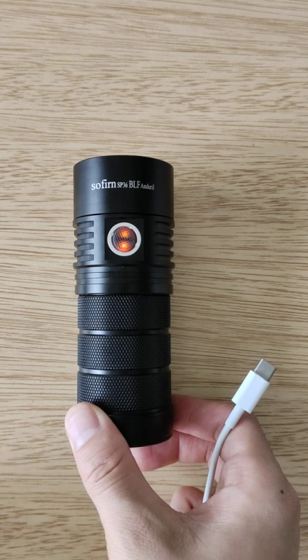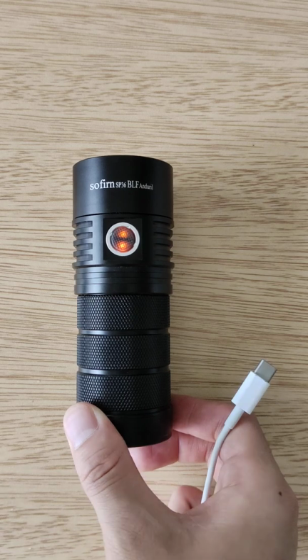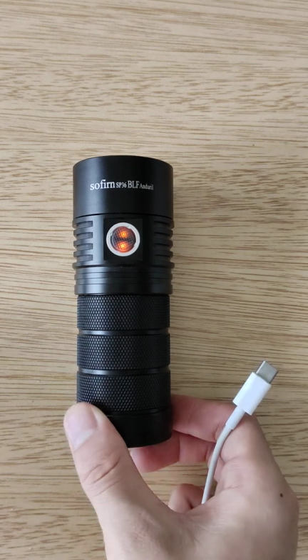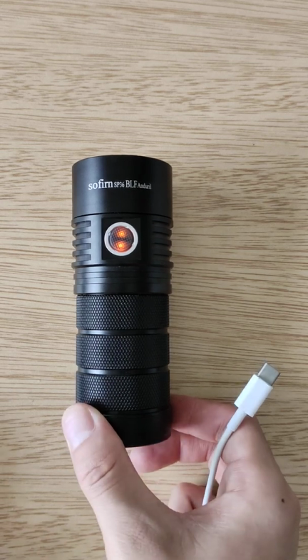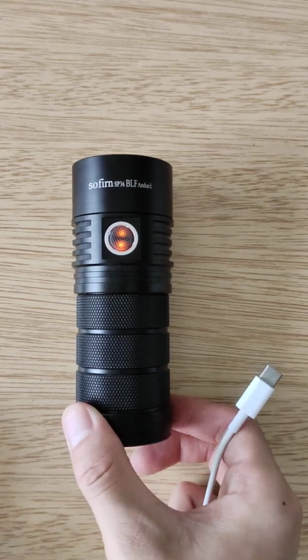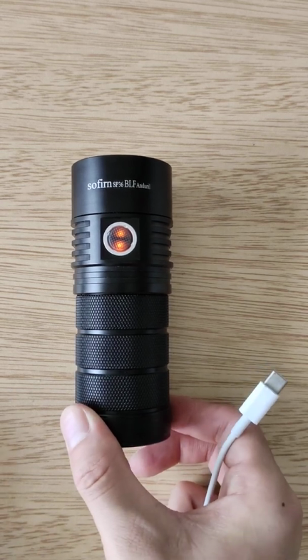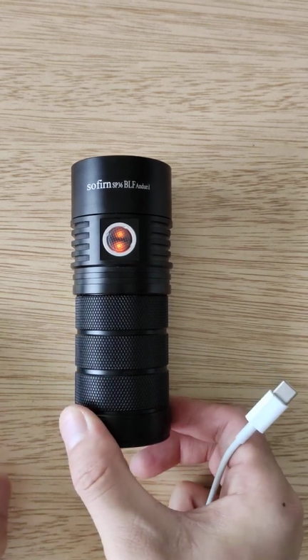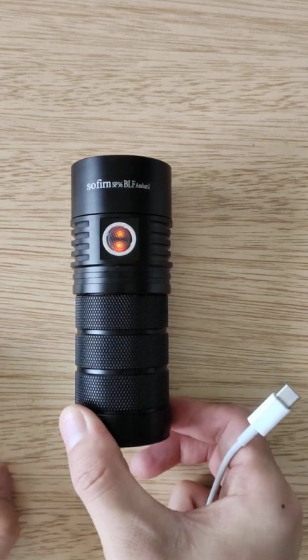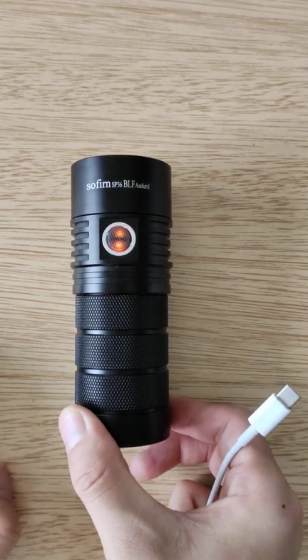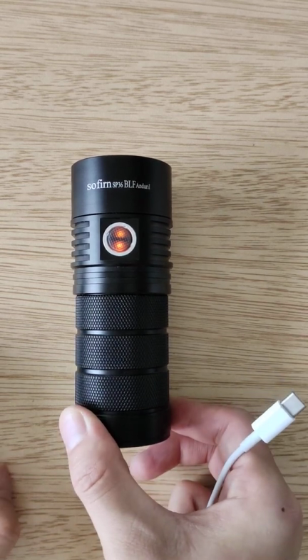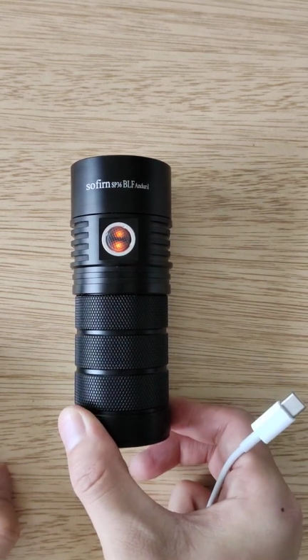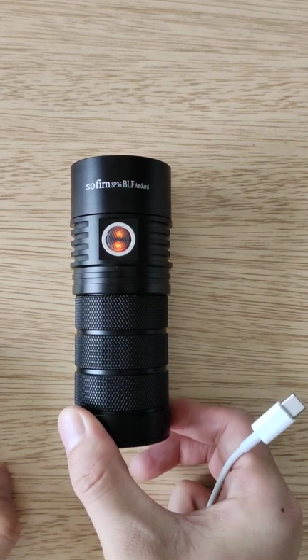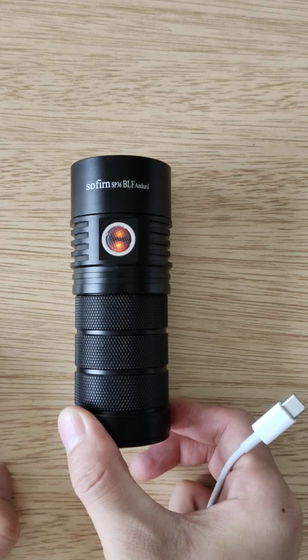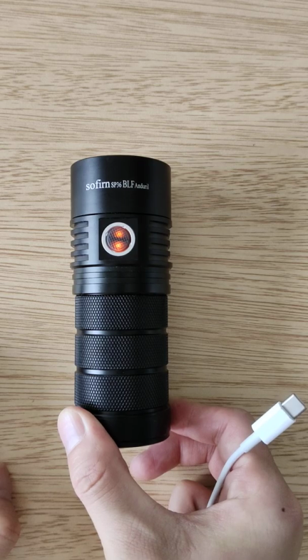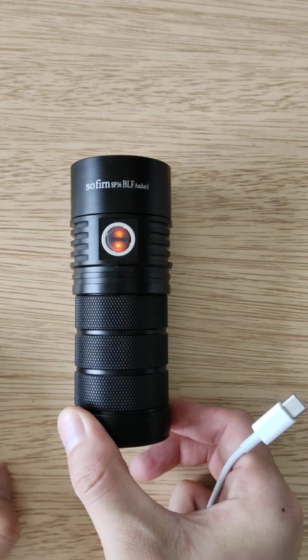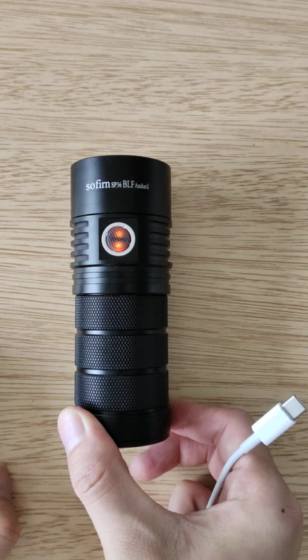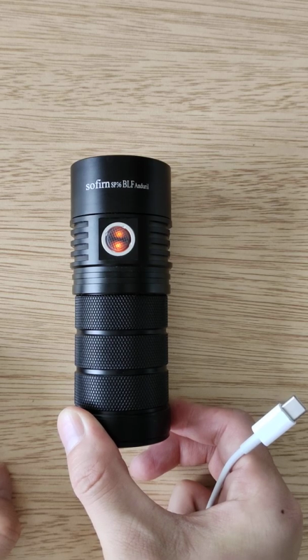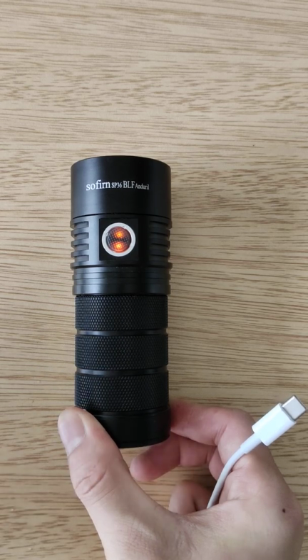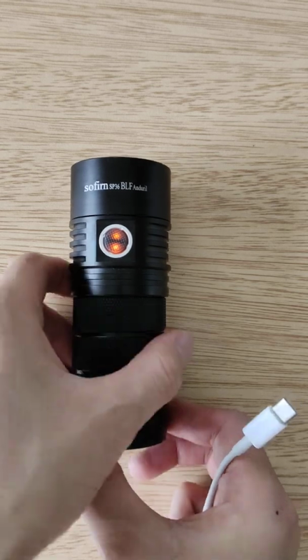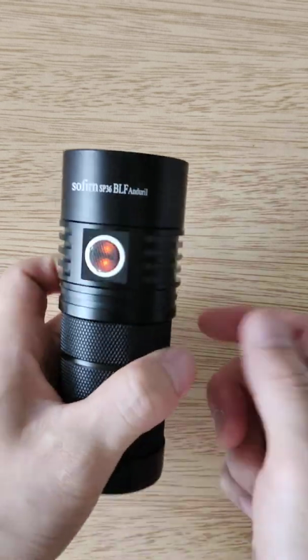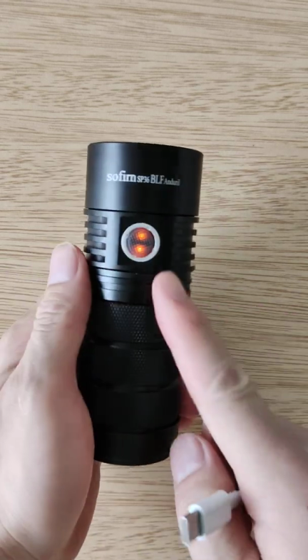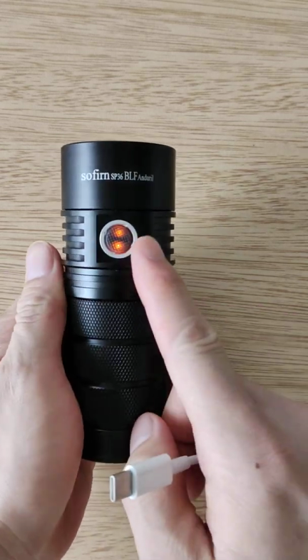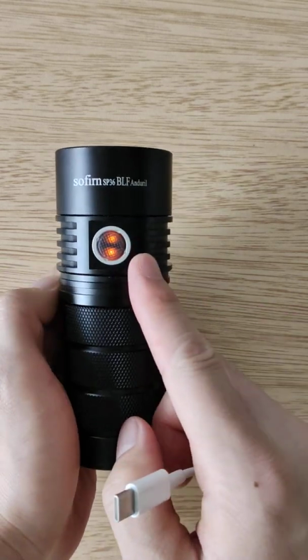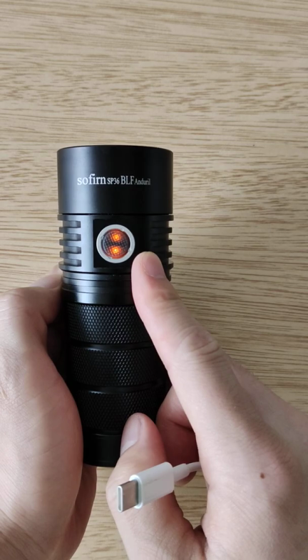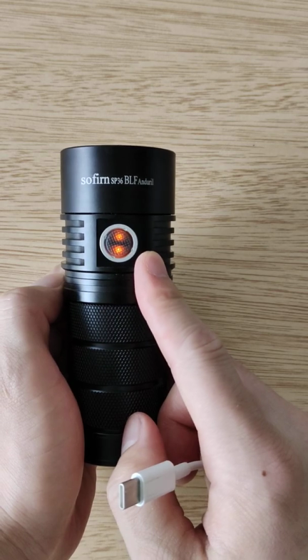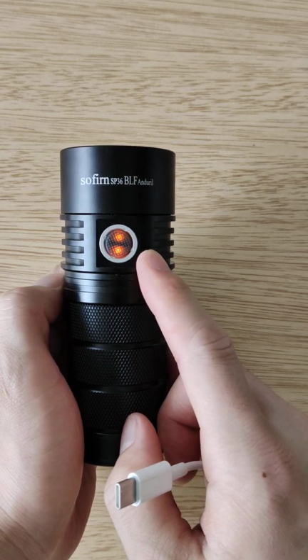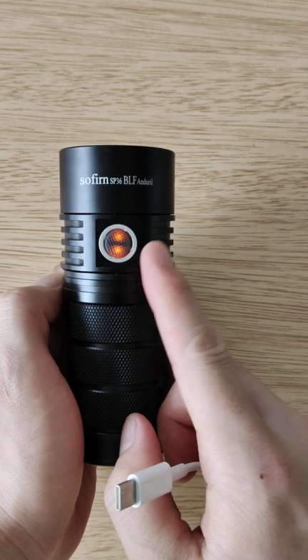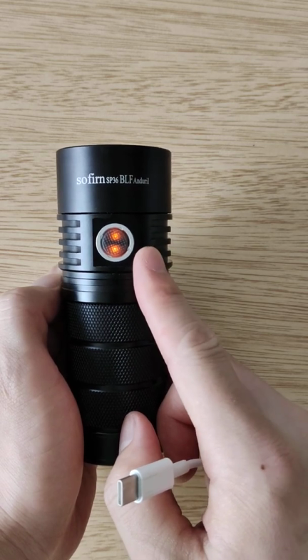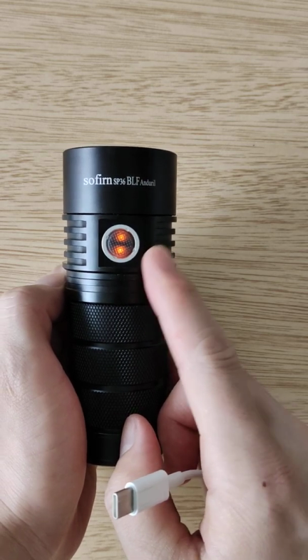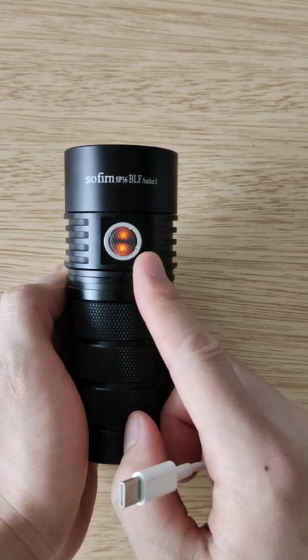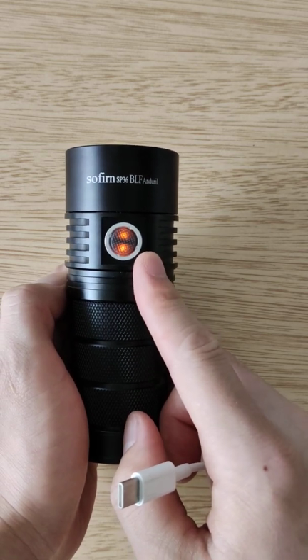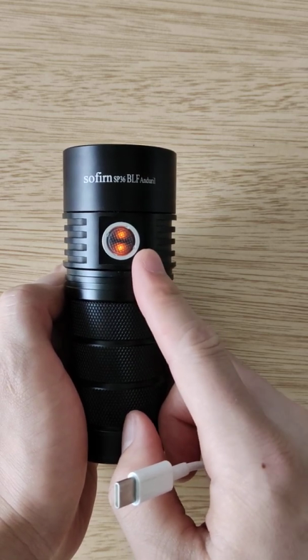Today I'm gonna show you the new indicator with blue and orange, how it works. The standby indicator is orange.